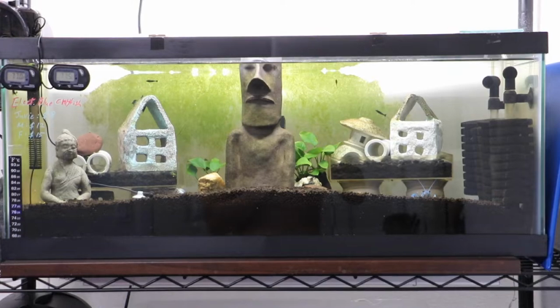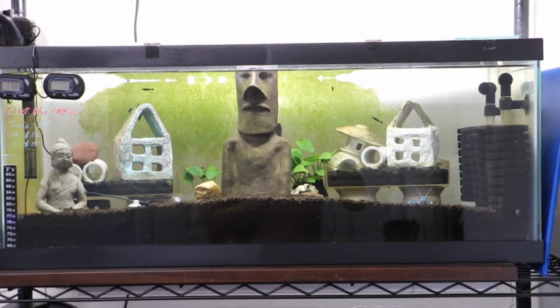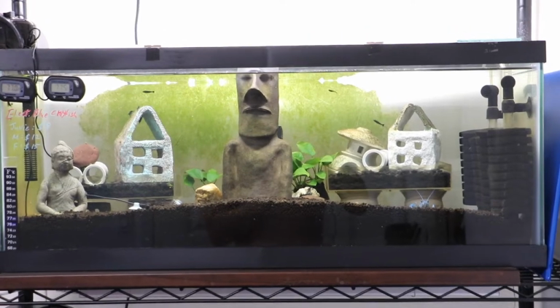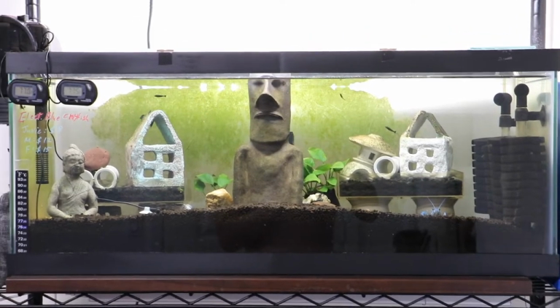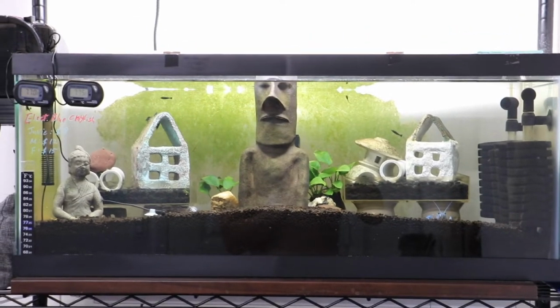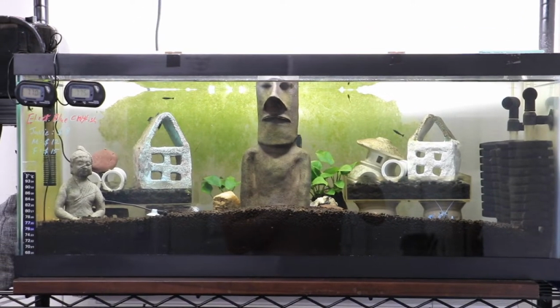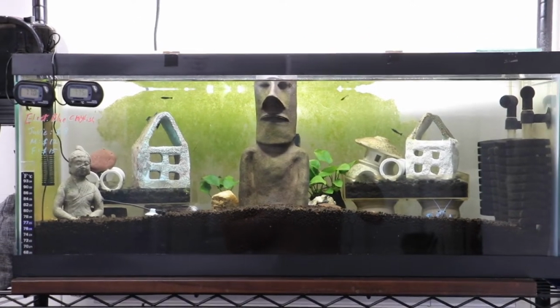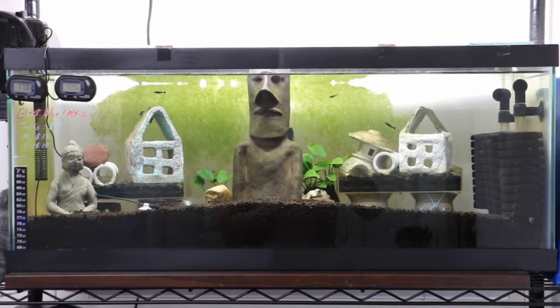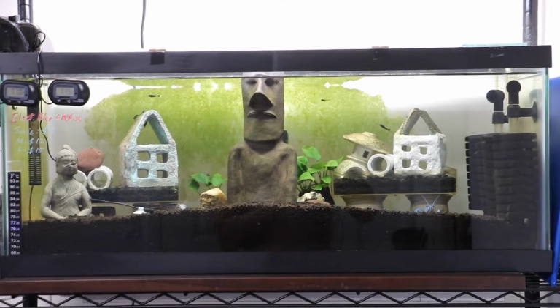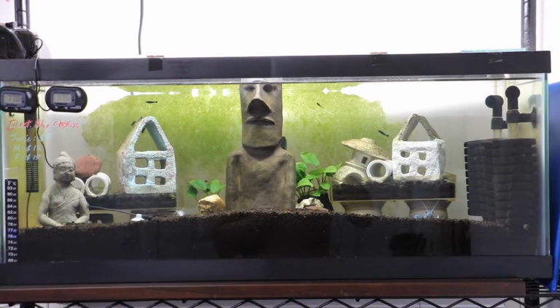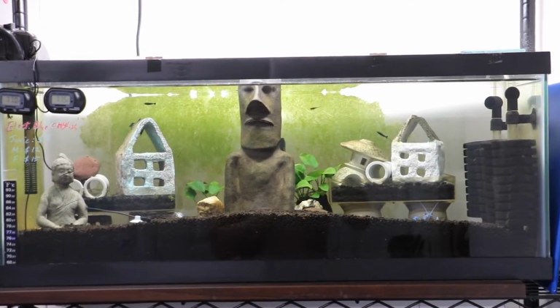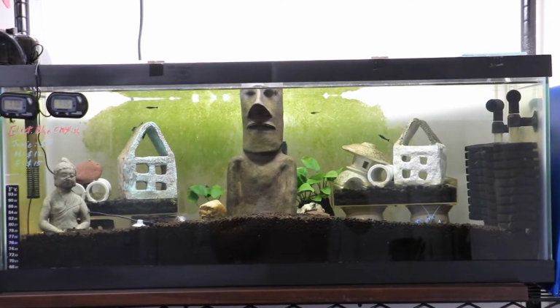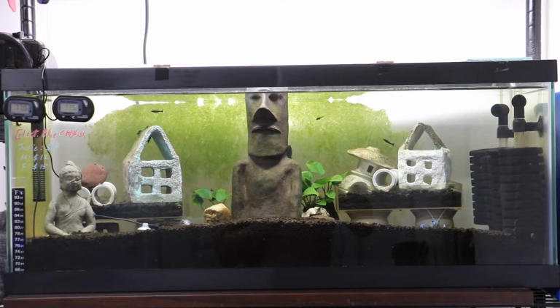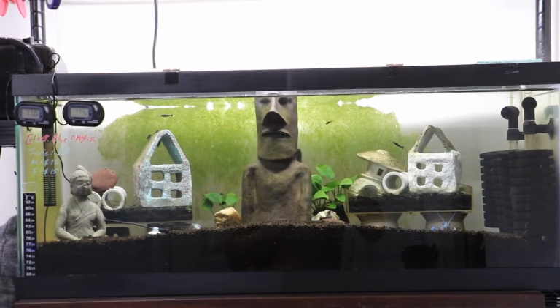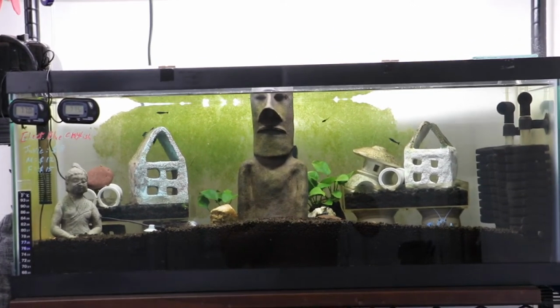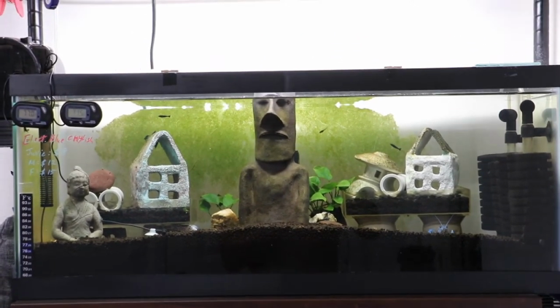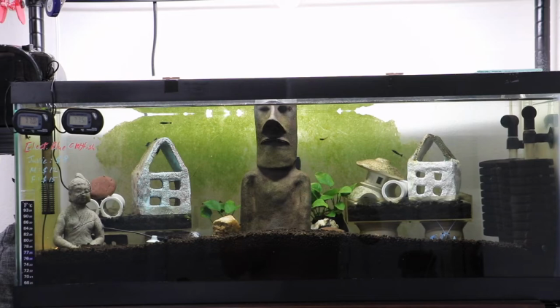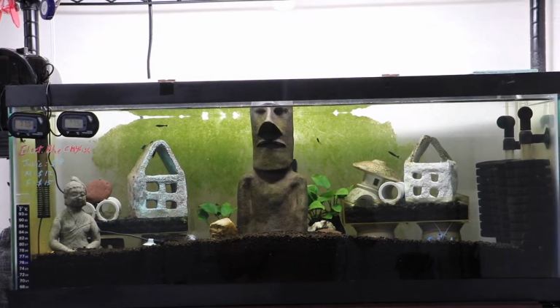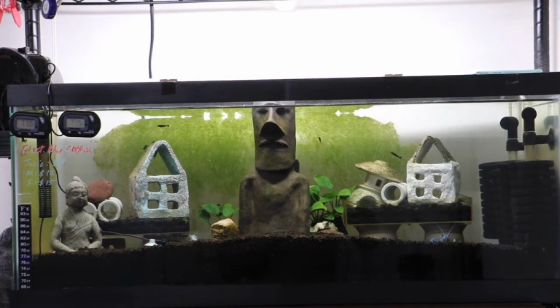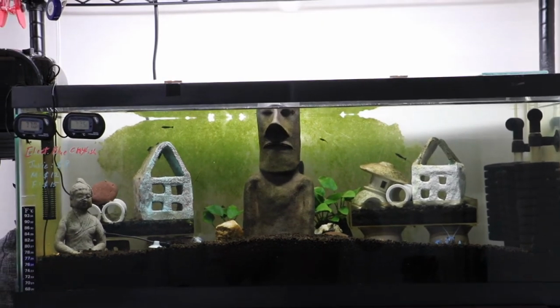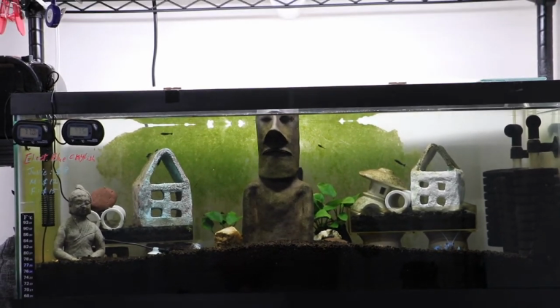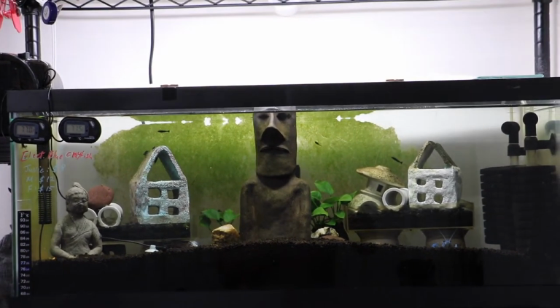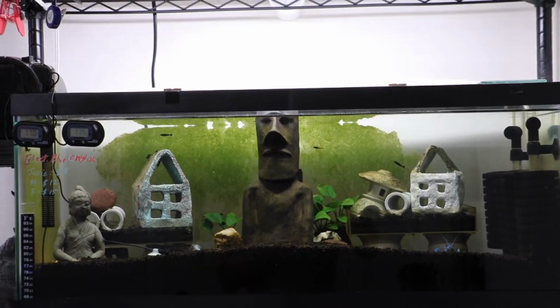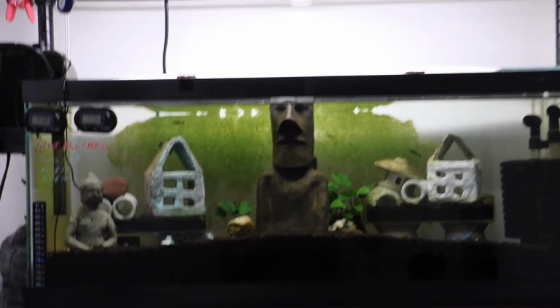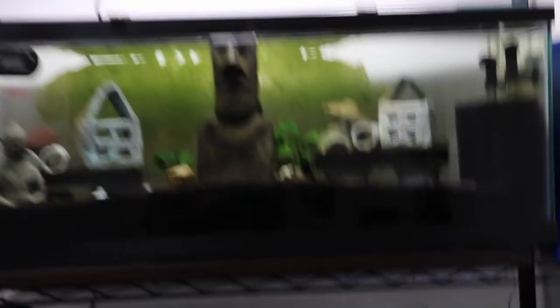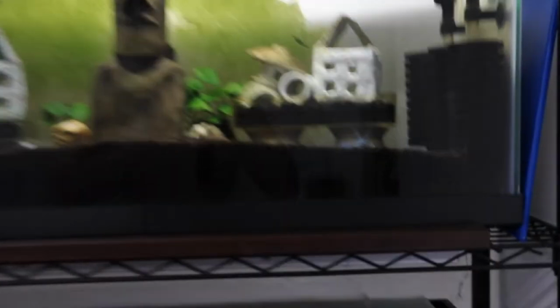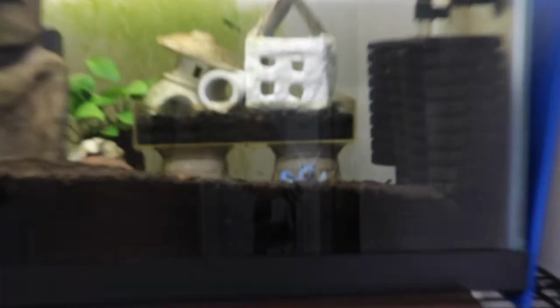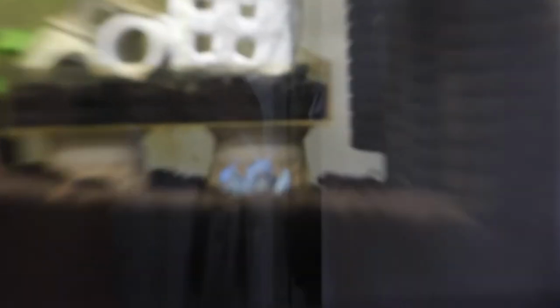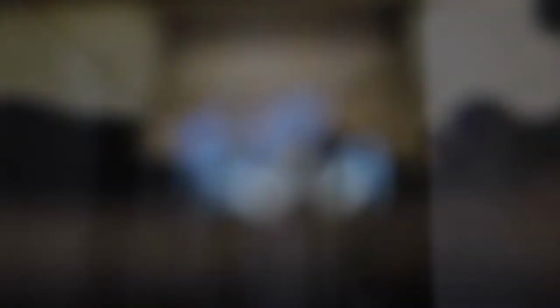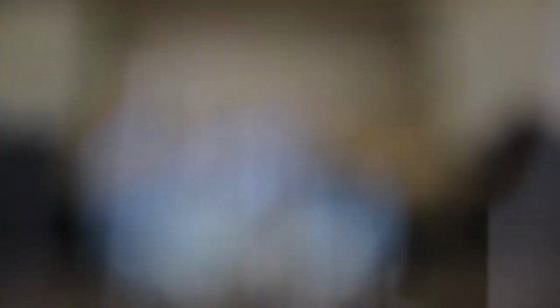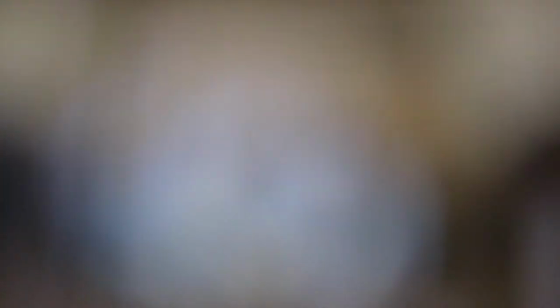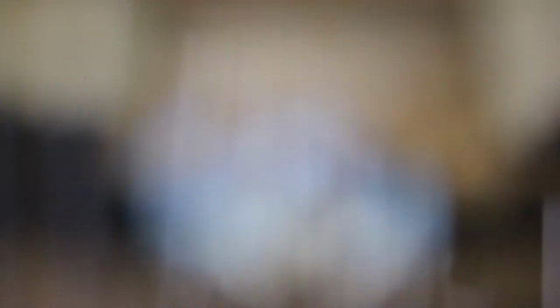Hello guys, welcome back to another video. In this video, as you can see in the title, I'm going to do a video on what are the best and the worst tank mates for crayfishes.